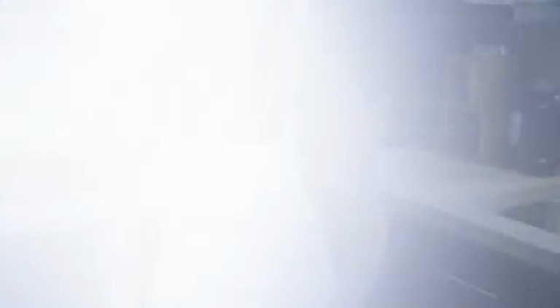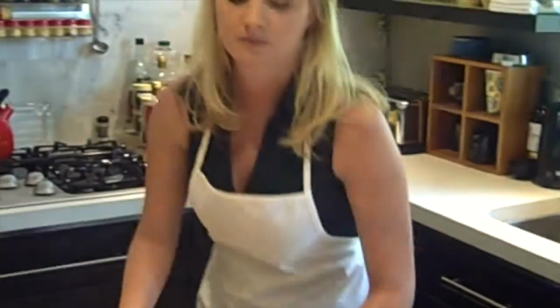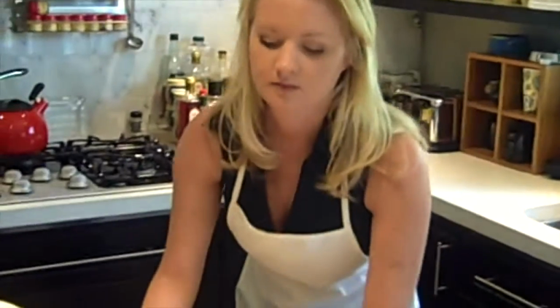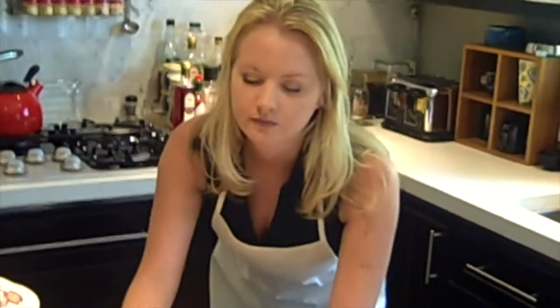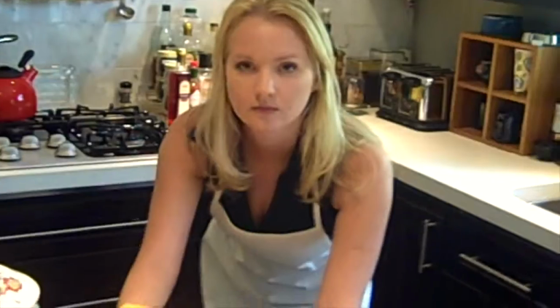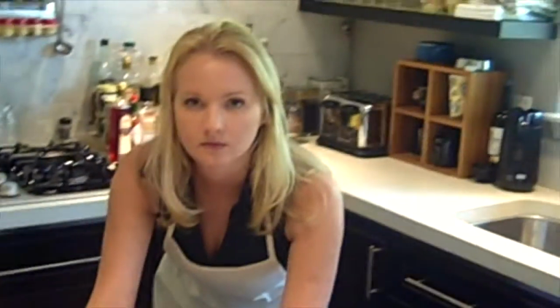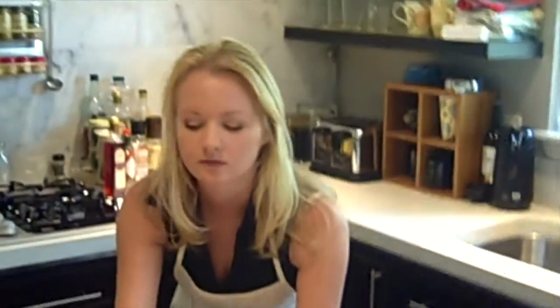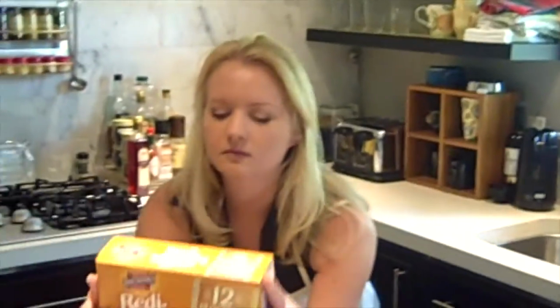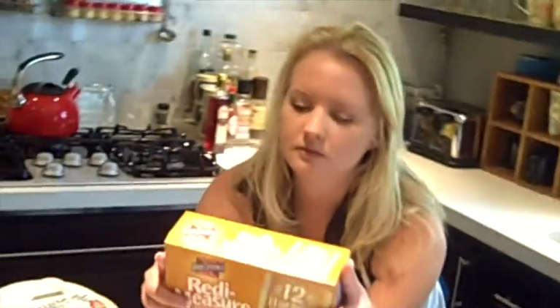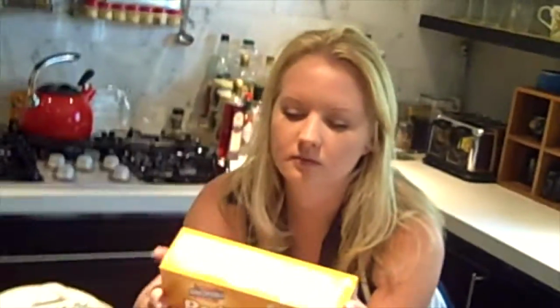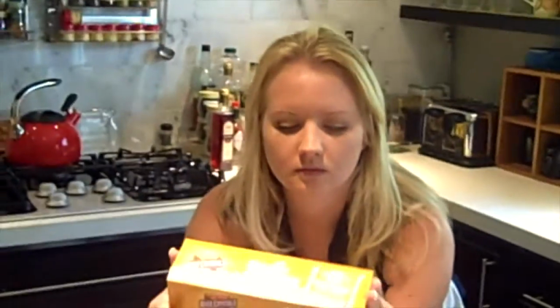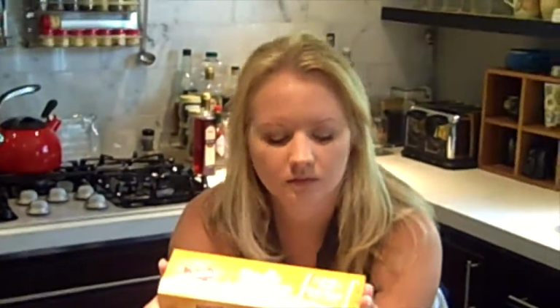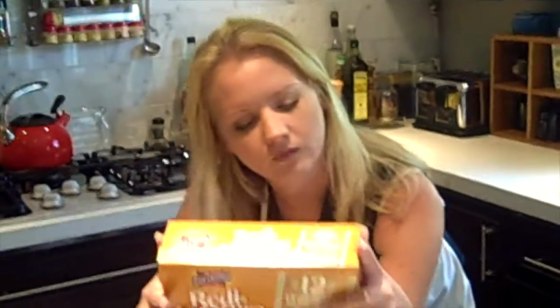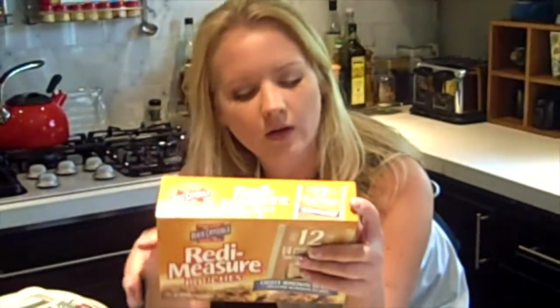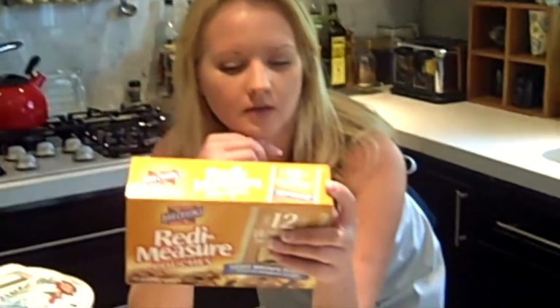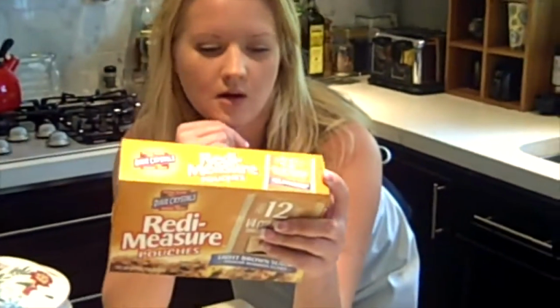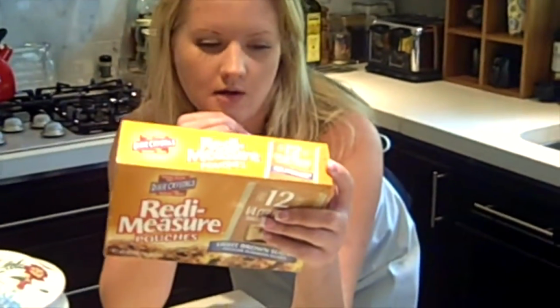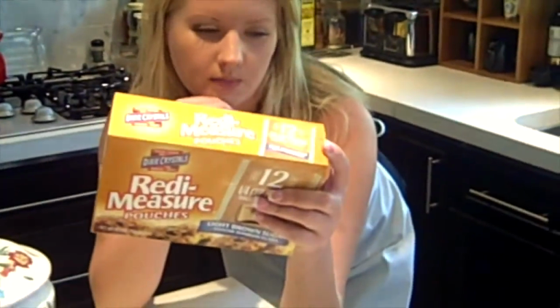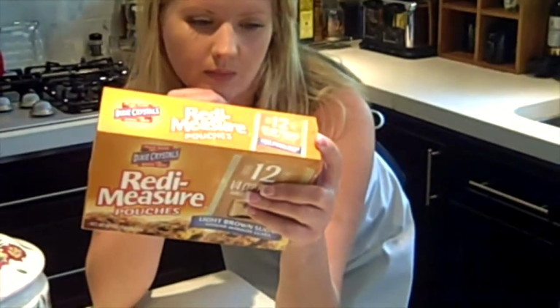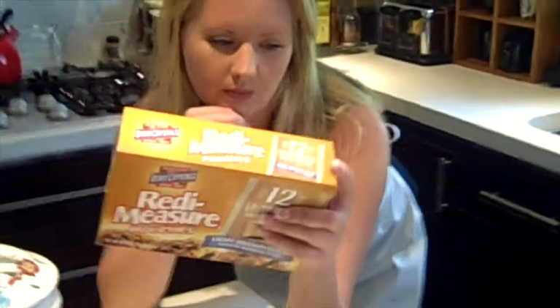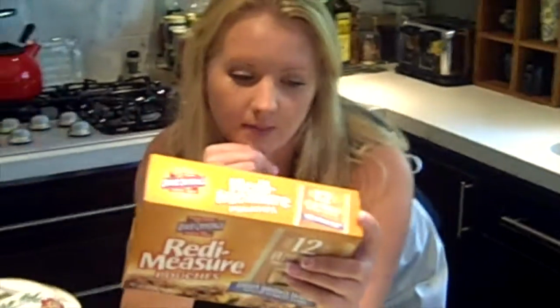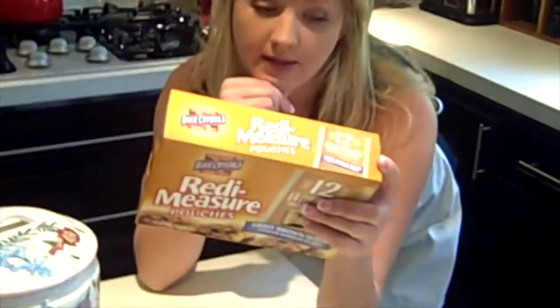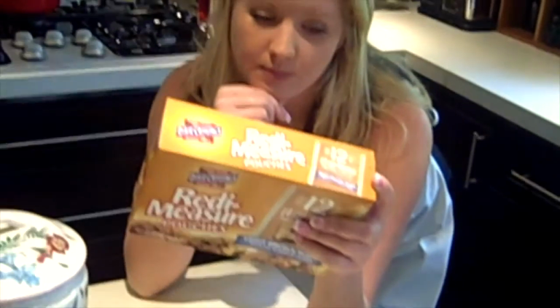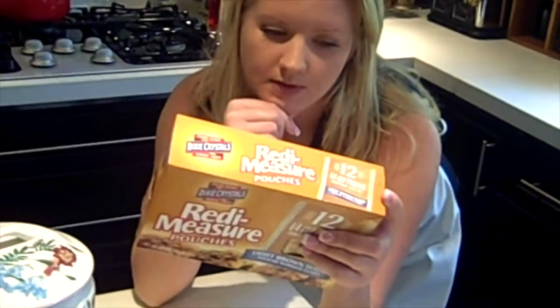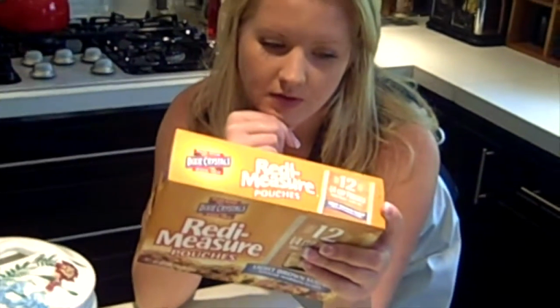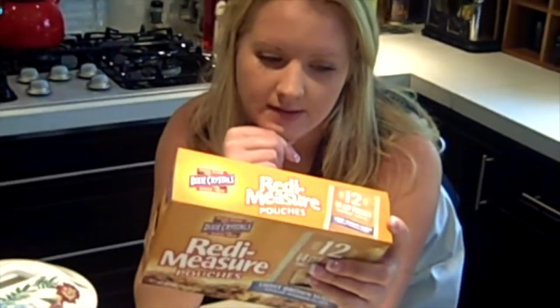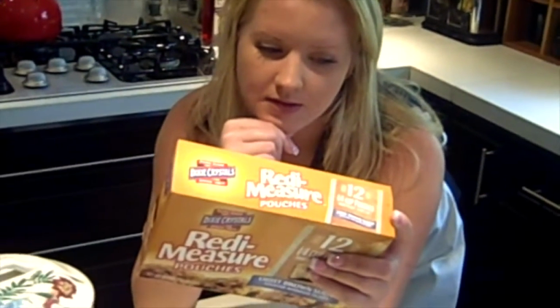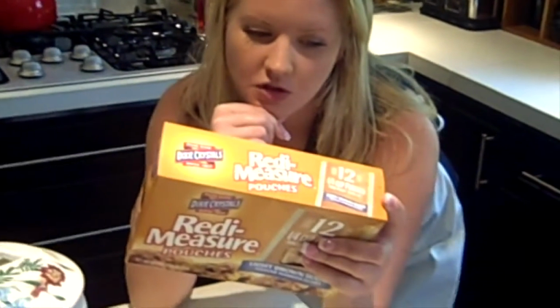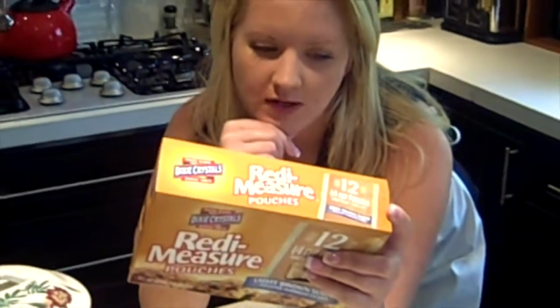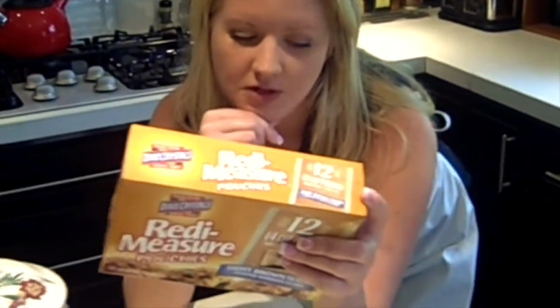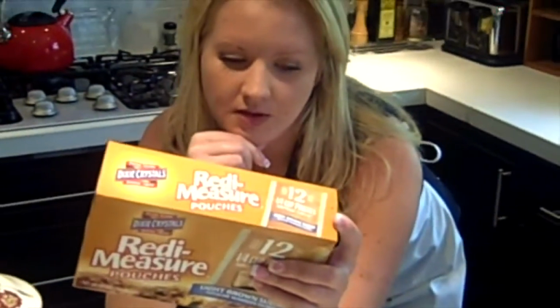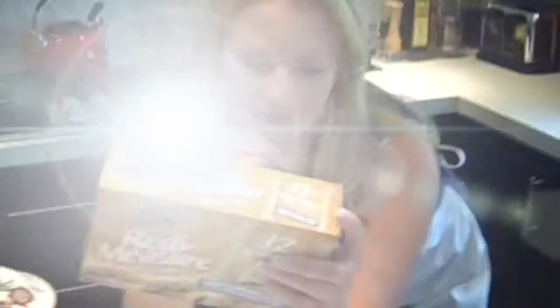Good. And I want you to read on the back — what it says on the back. Tilt your head. Put your hand back up here. Now, tell me what it says: Baking is a breeze with the new Dixie Crystal Sugar Ready Measure Pouches.